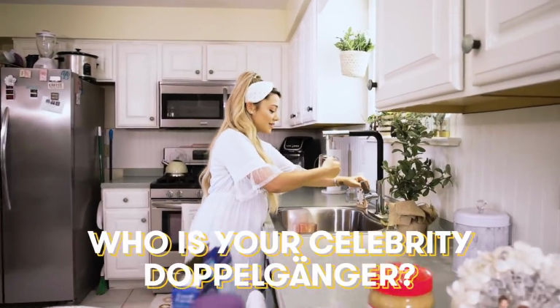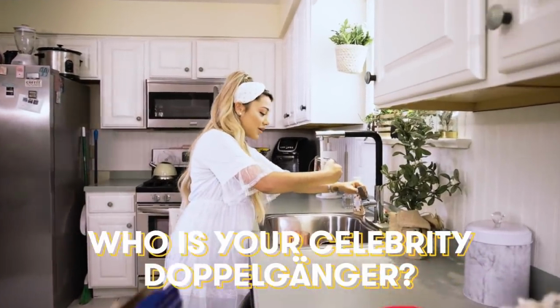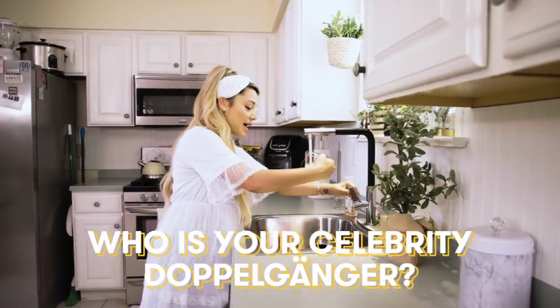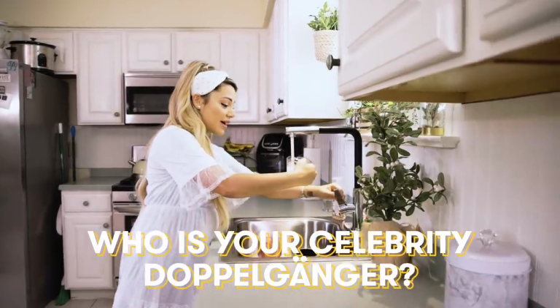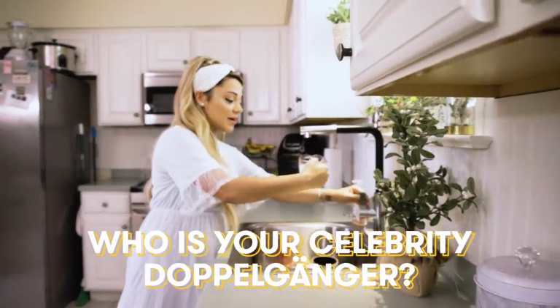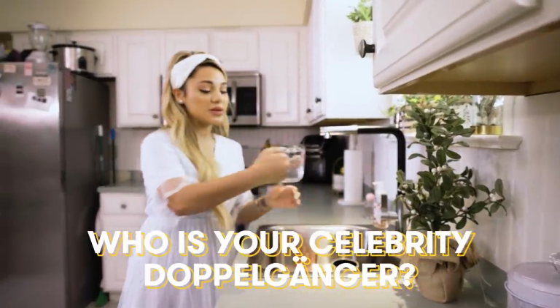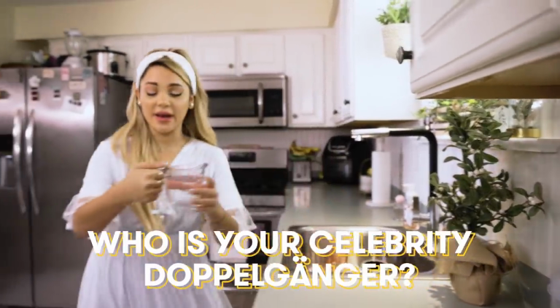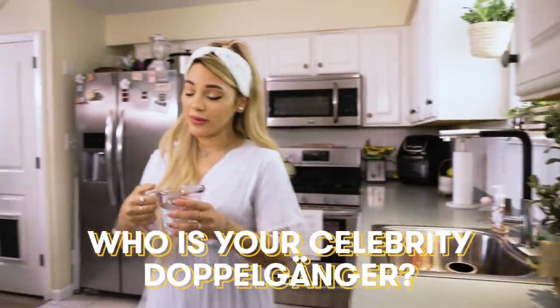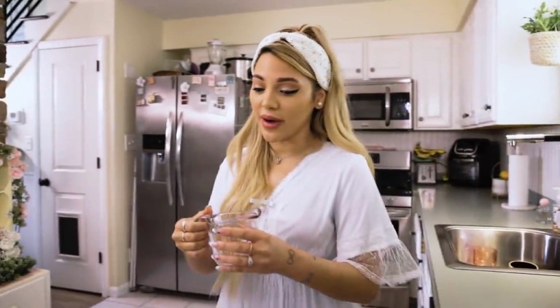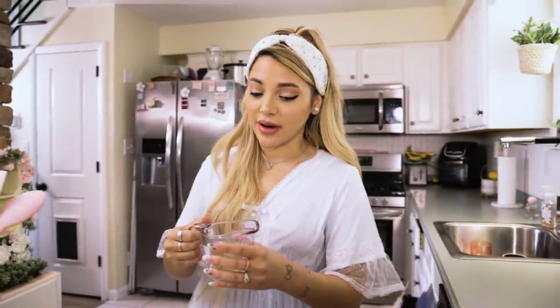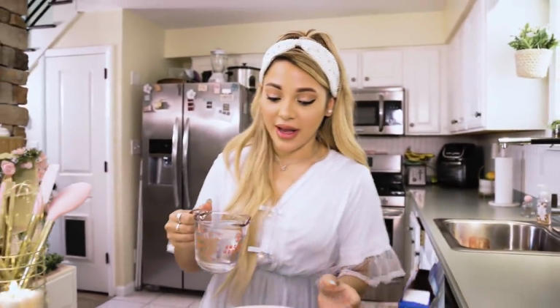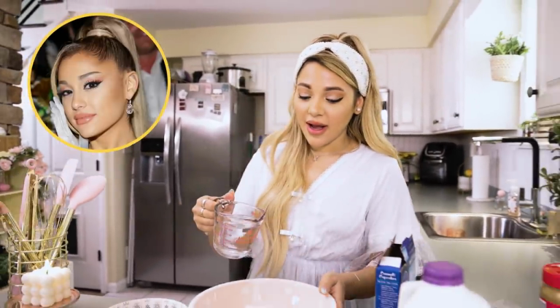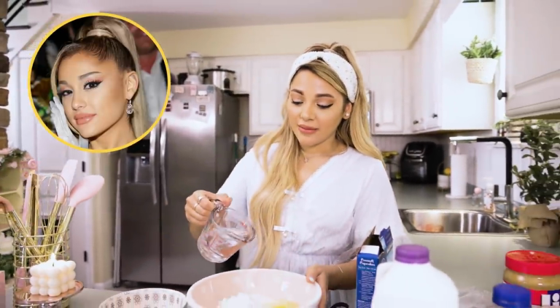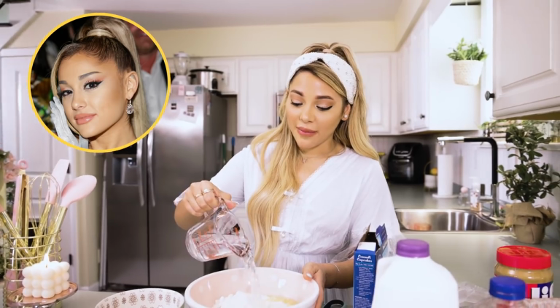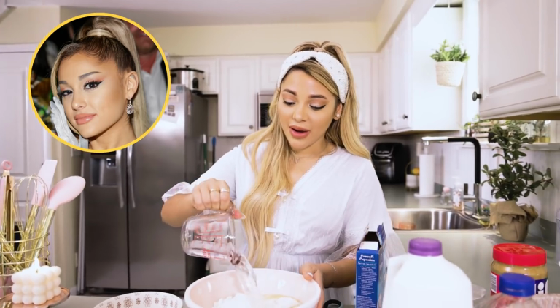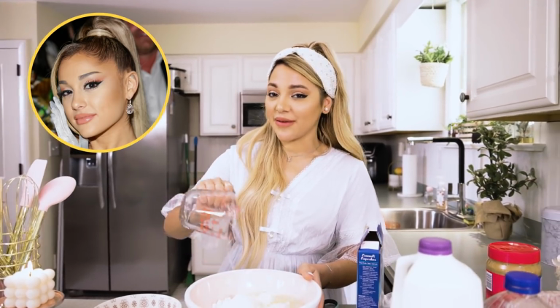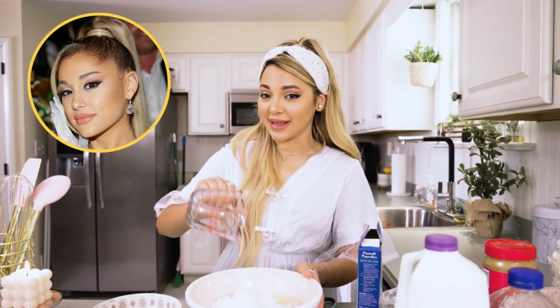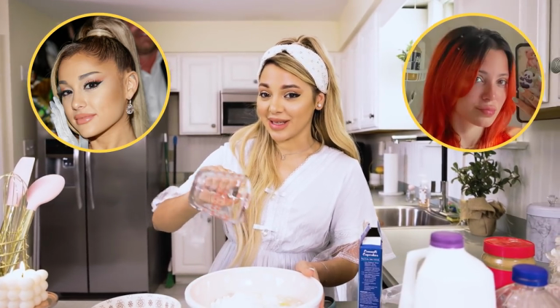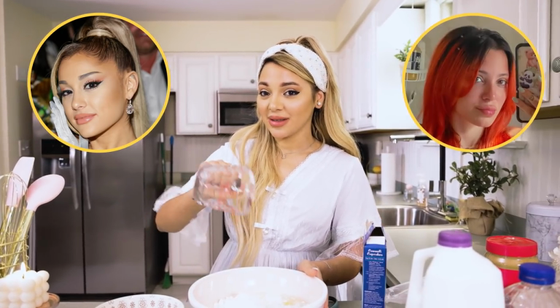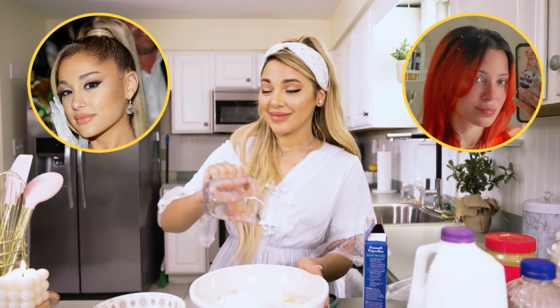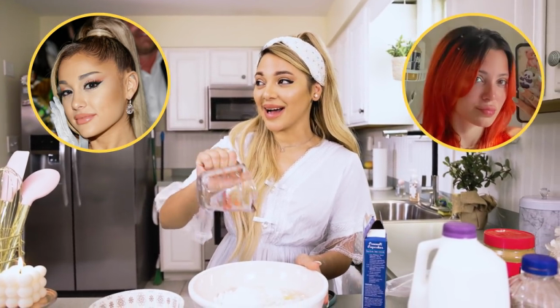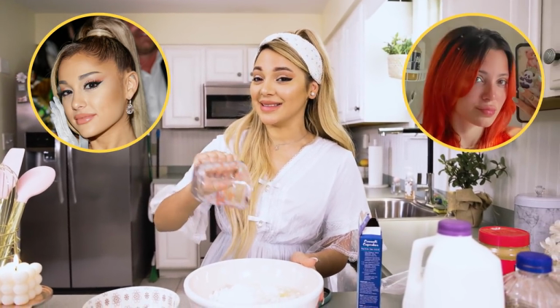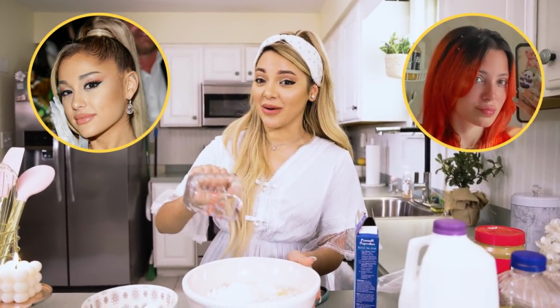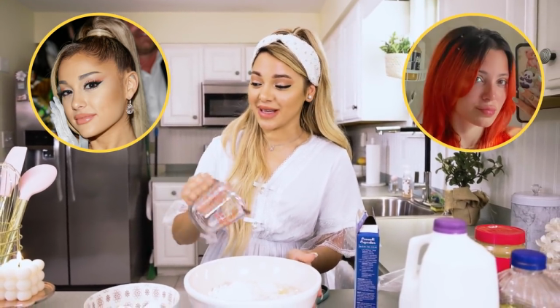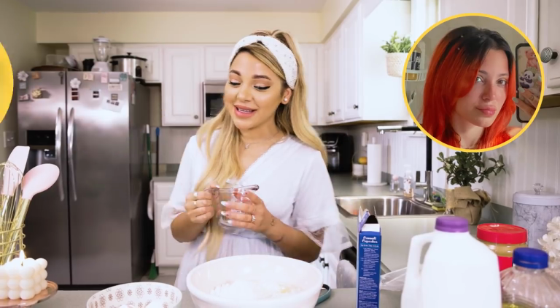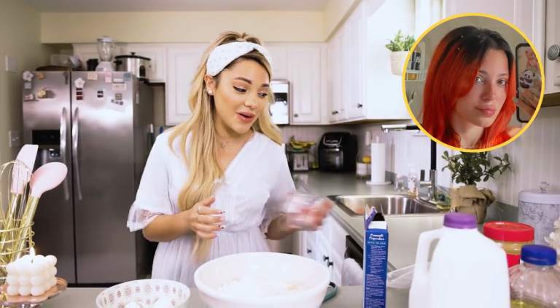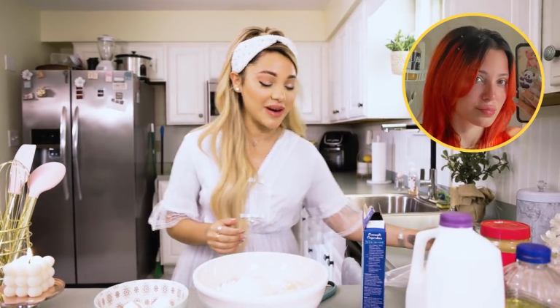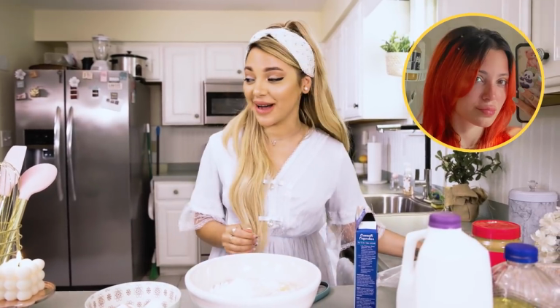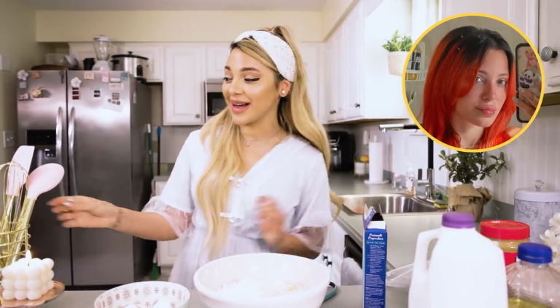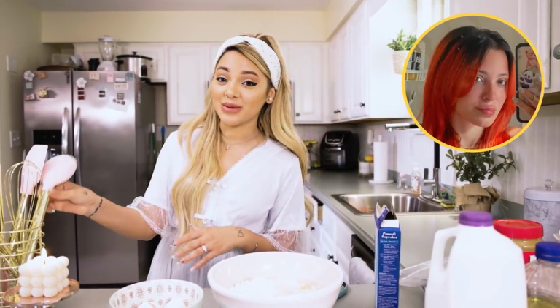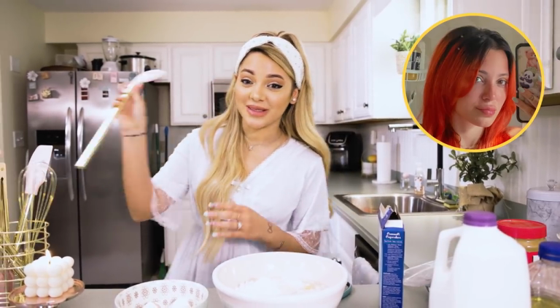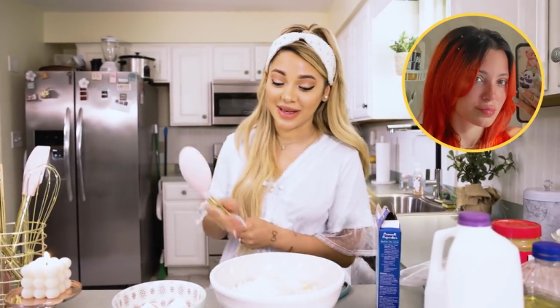My celebrity doppelganger — people say with makeup on, Ariana Grande. Without makeup on, definitely Nicki DiMartino. I see Nicki DiMartino 100%. Even though we look very different now, I see my twin's face on my face.